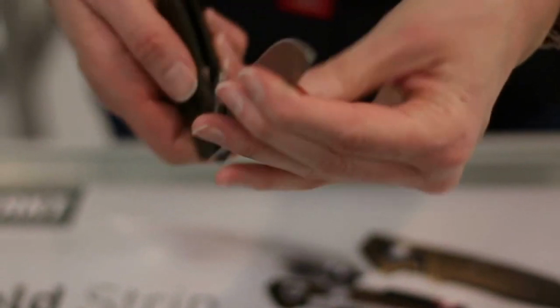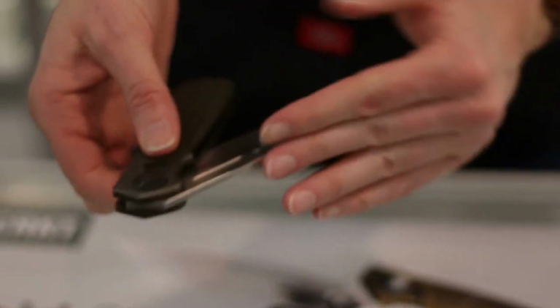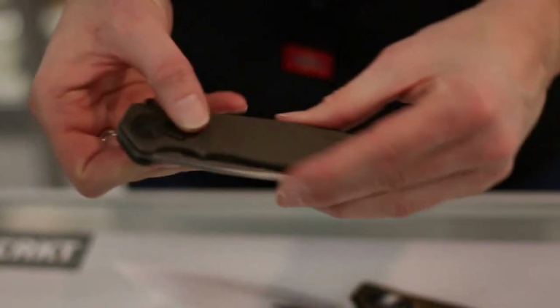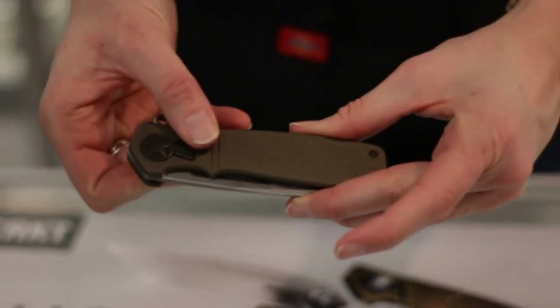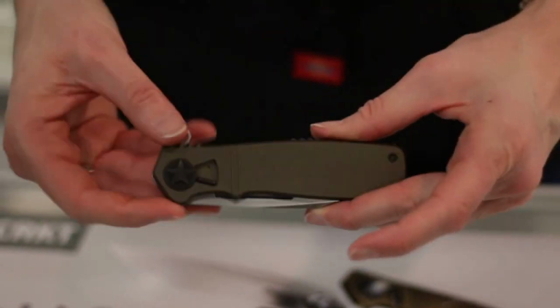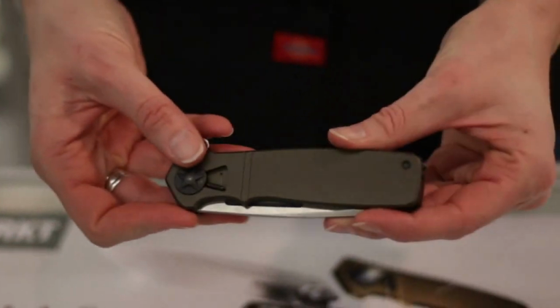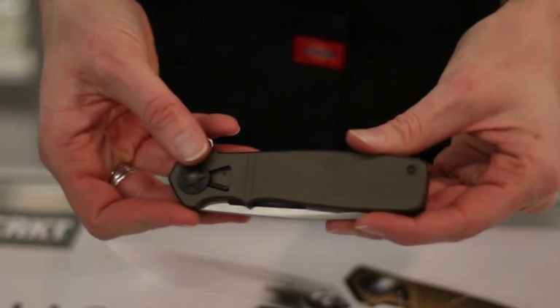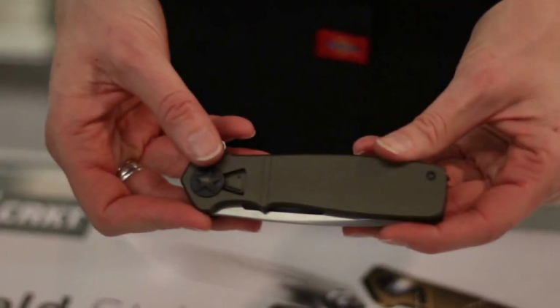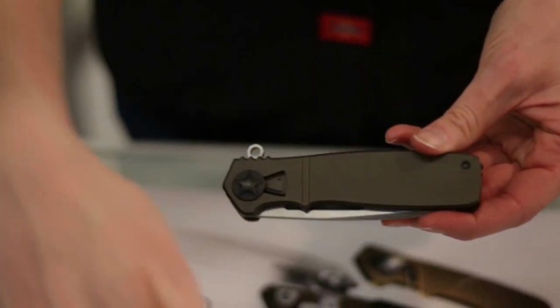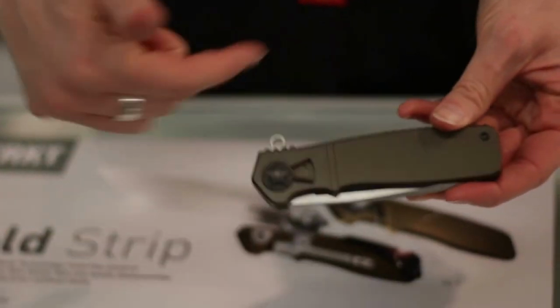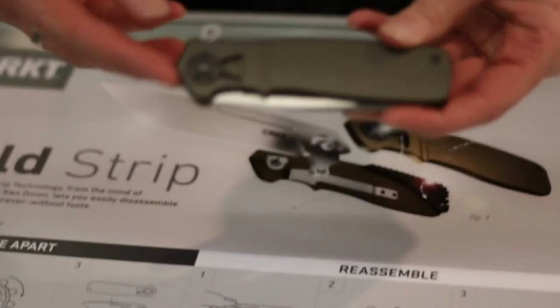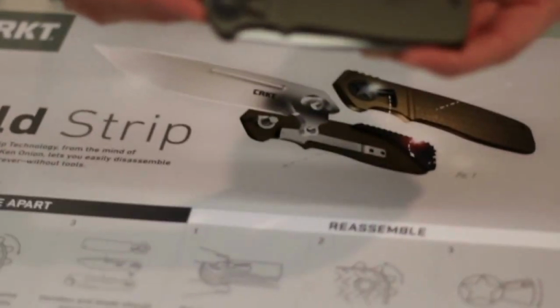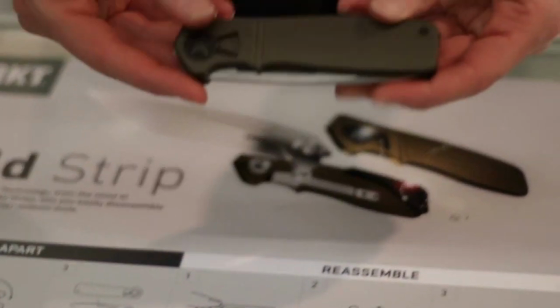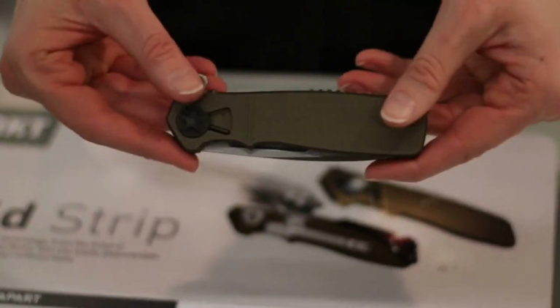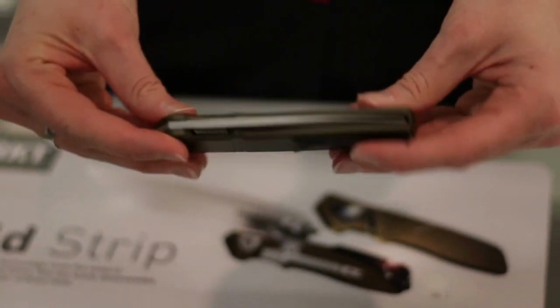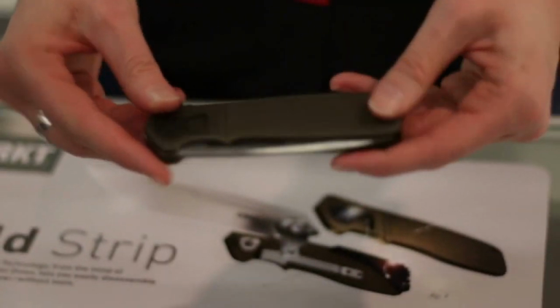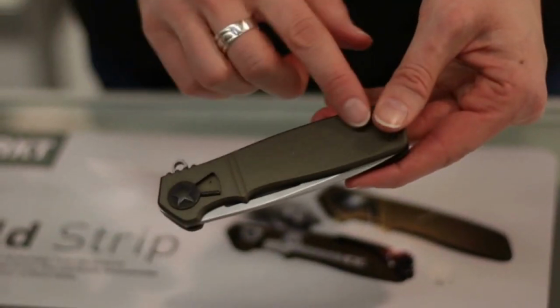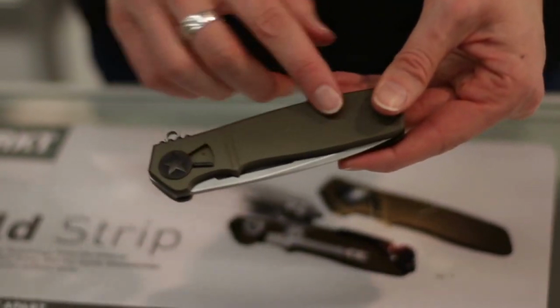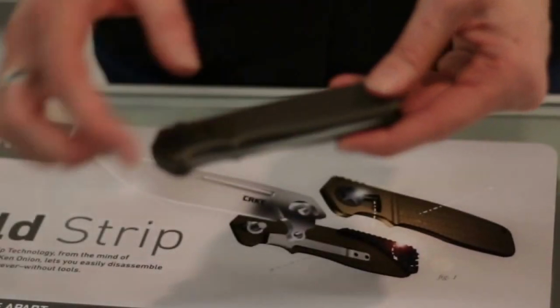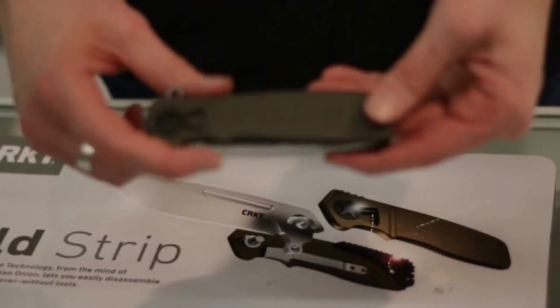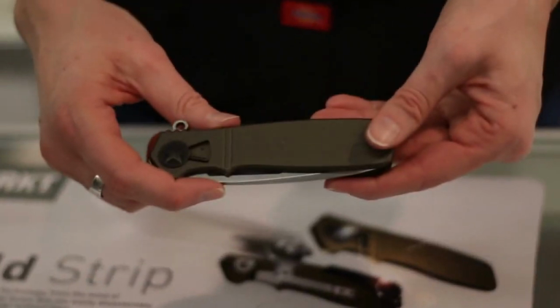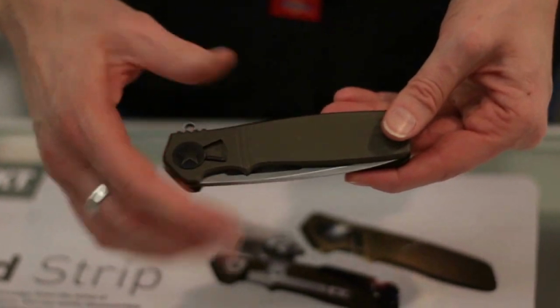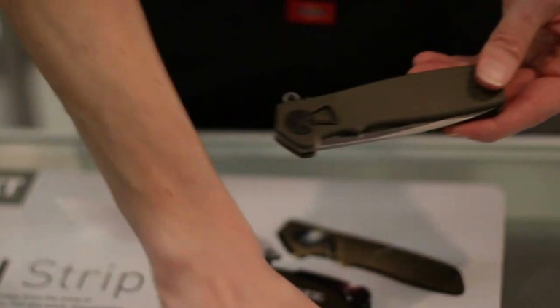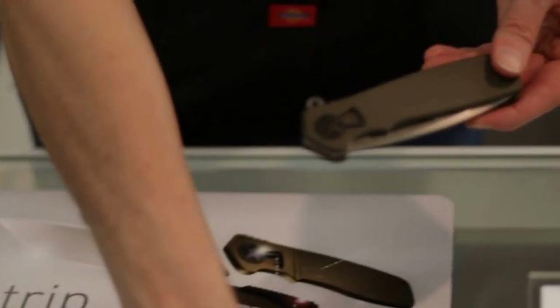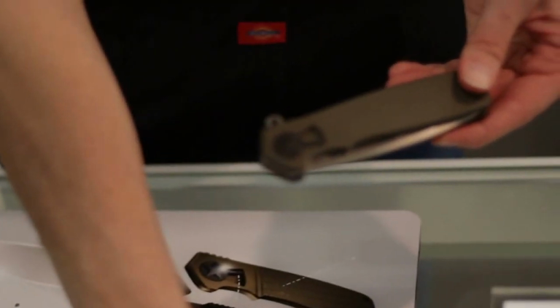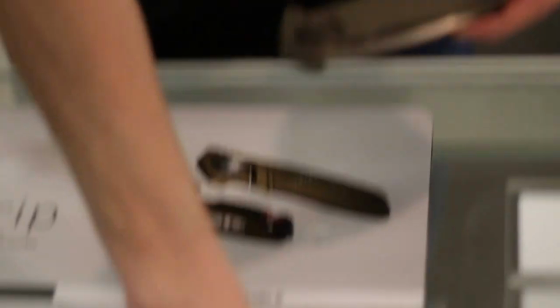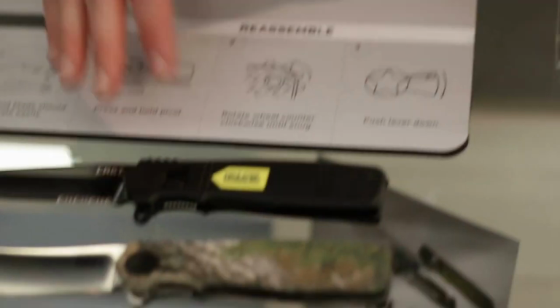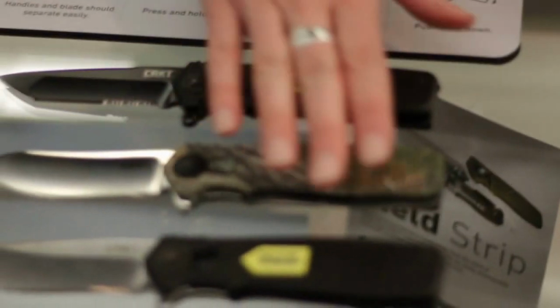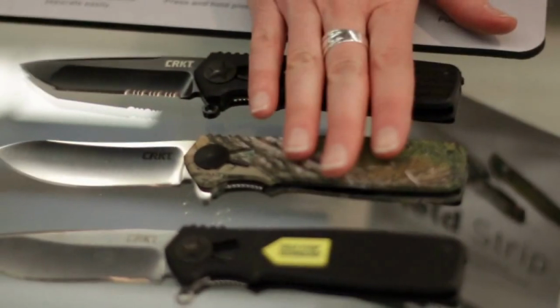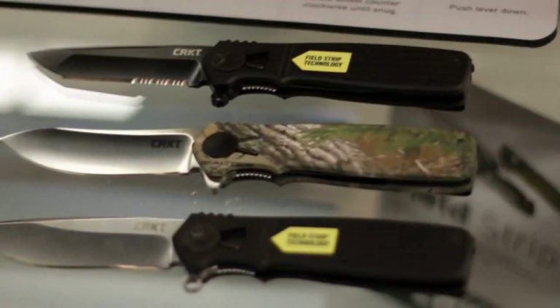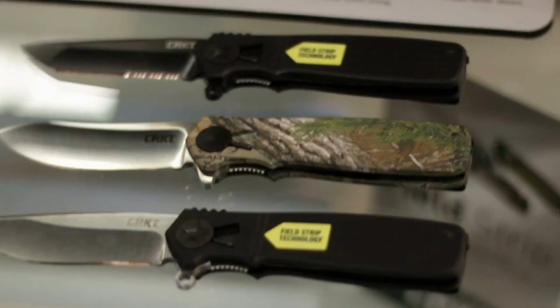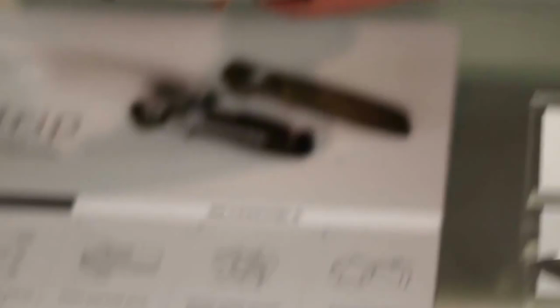So here we have the Home Front. It features our field strip technology. There are four models in this series — this is the original. It has aluminum scales and AUS8 steel. These have glass-filled nylon scales. They retail for $100 and $150.